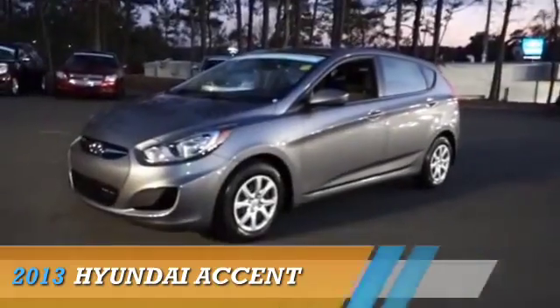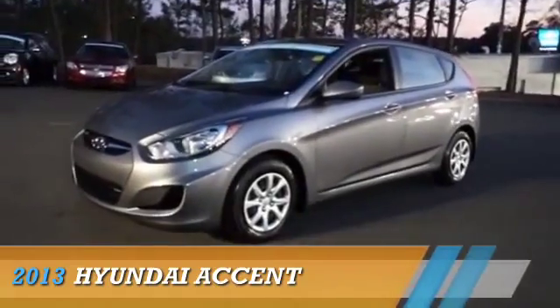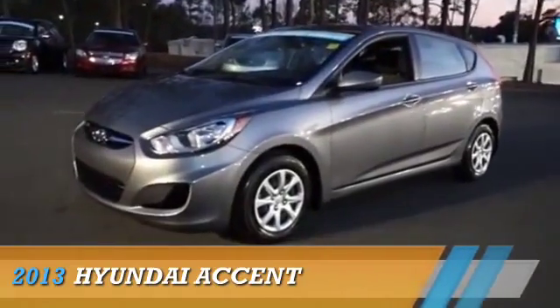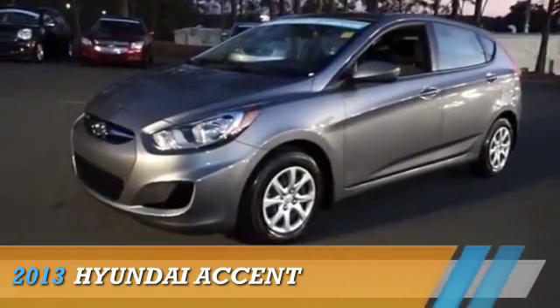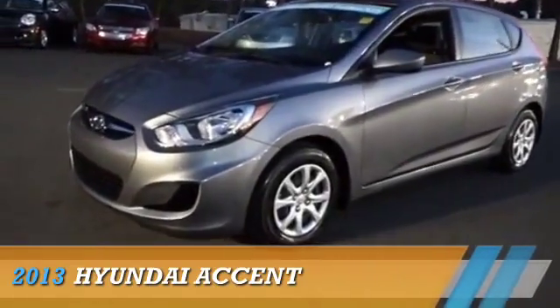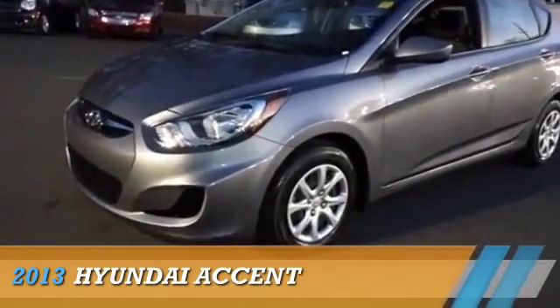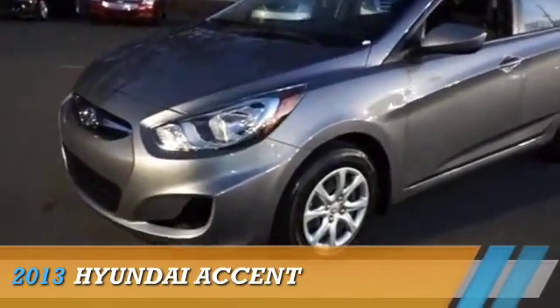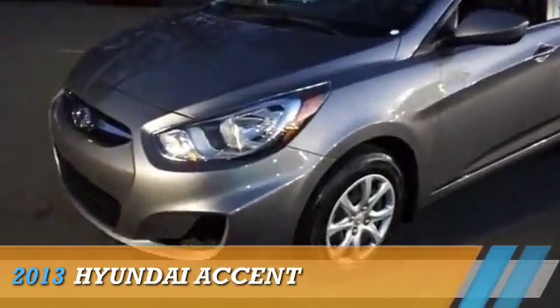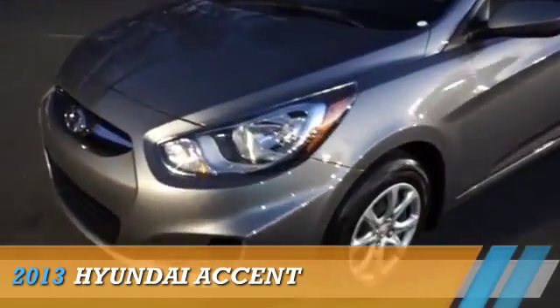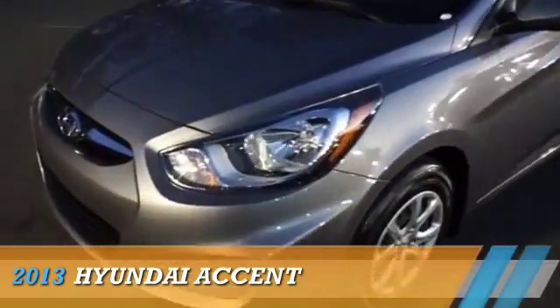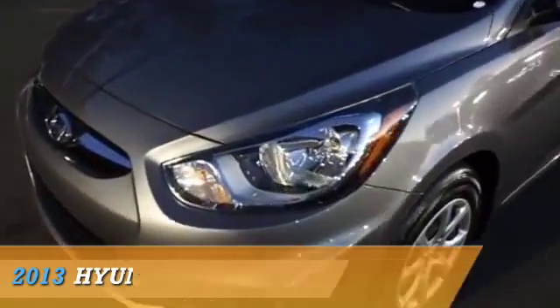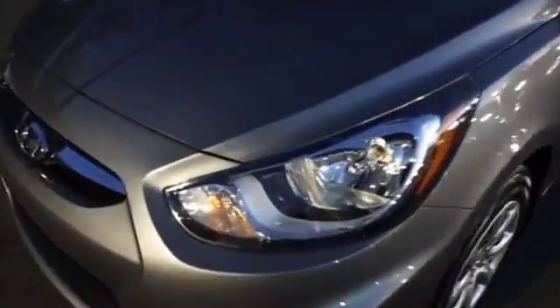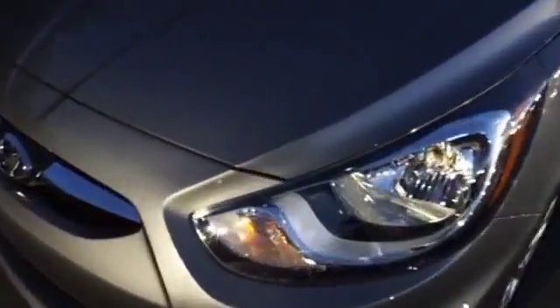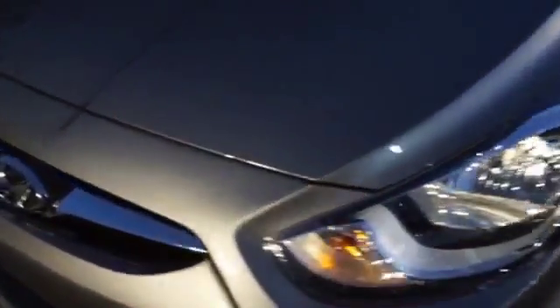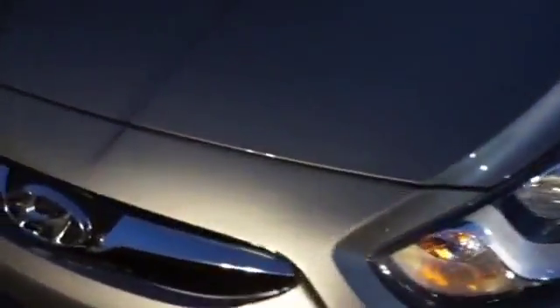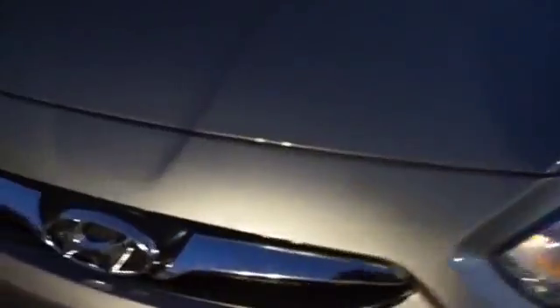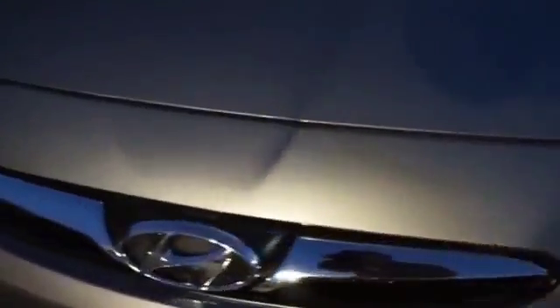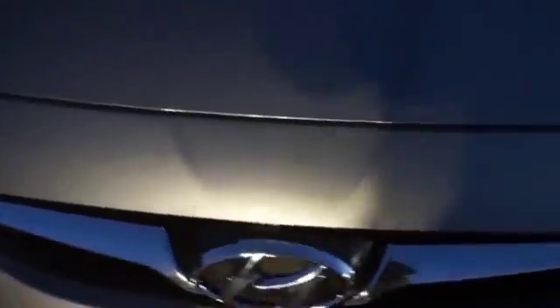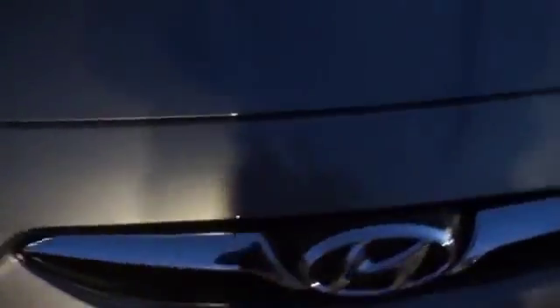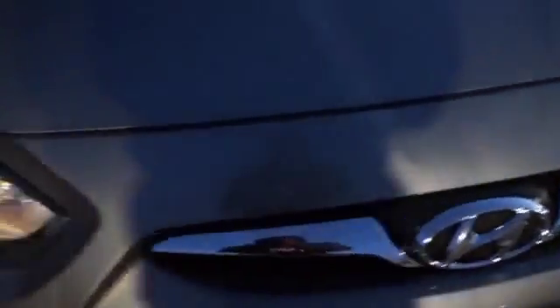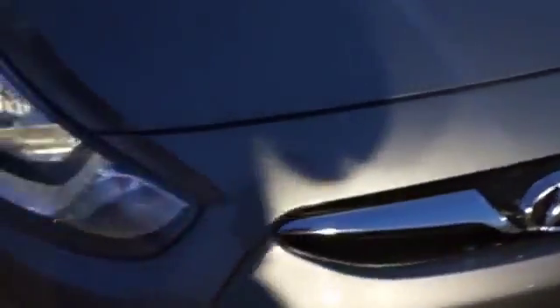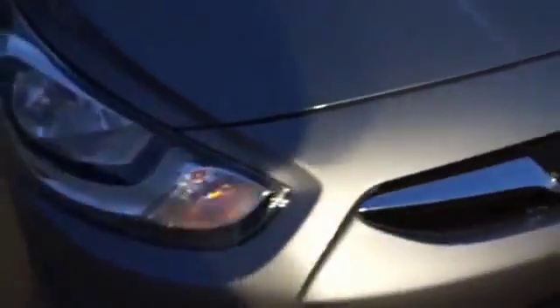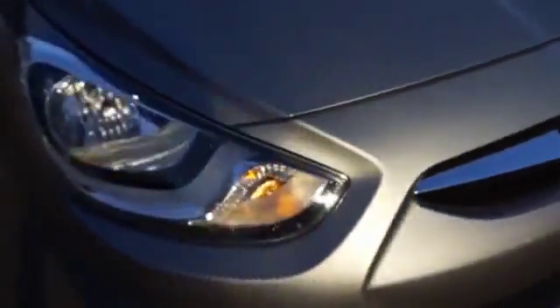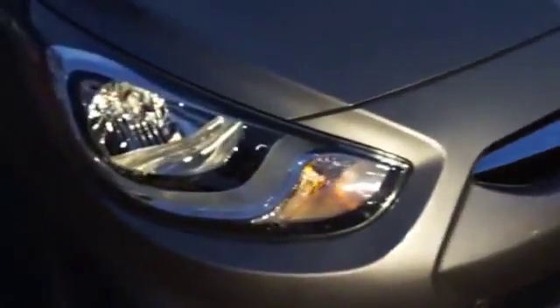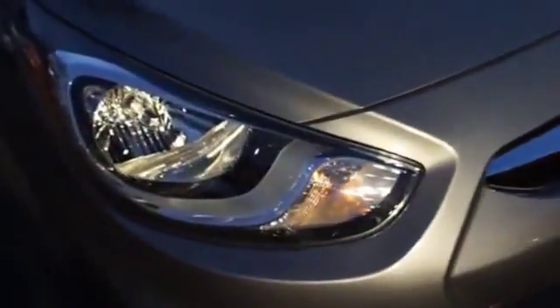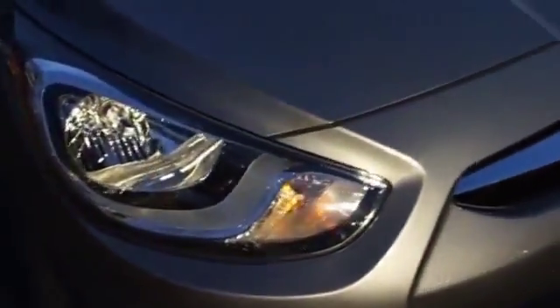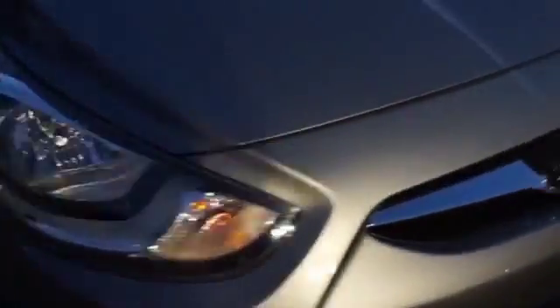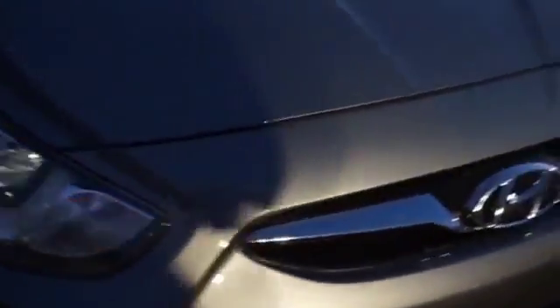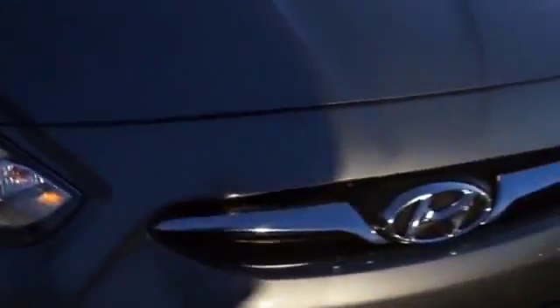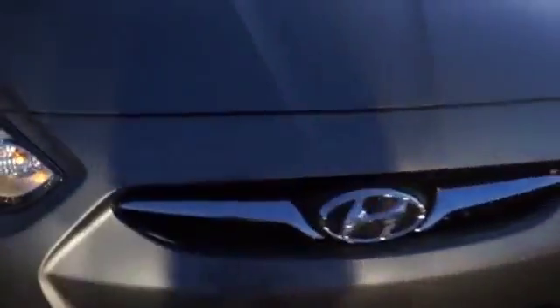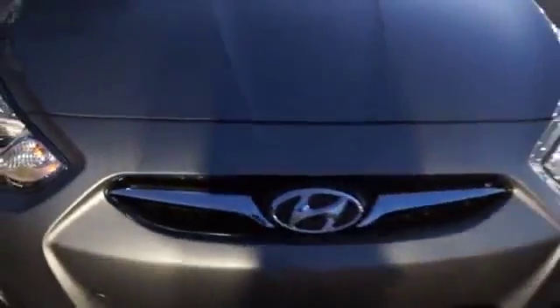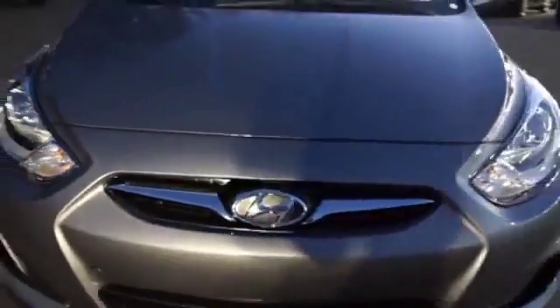Presenting the 2013 Hyundai Accent. It's powered by Front Wheel Drive and a 1.6-liter four-cylinder engine.